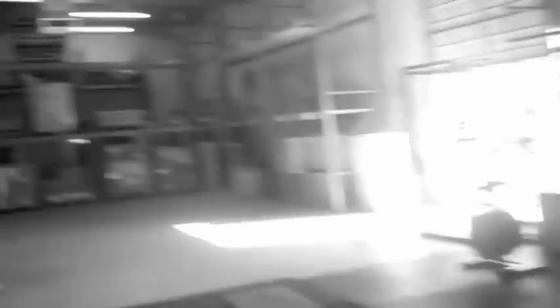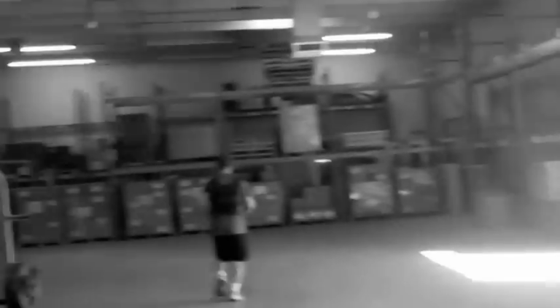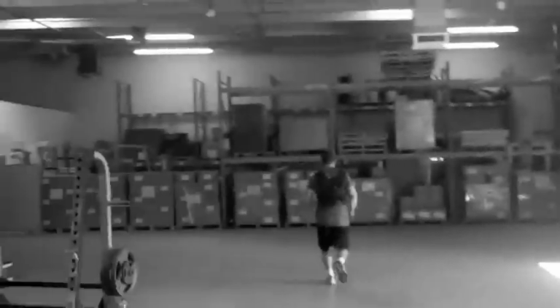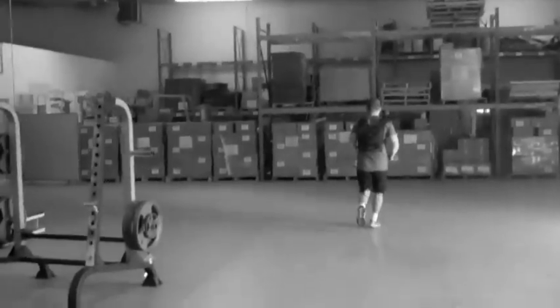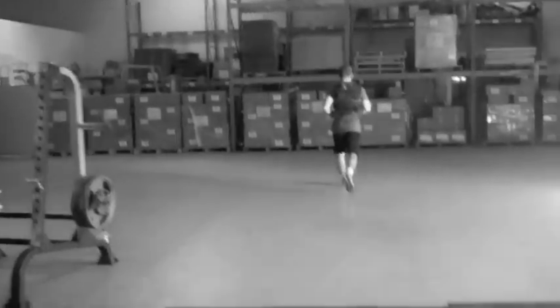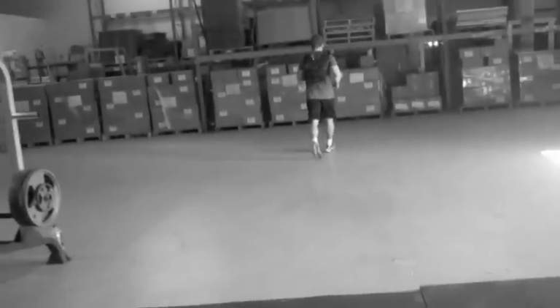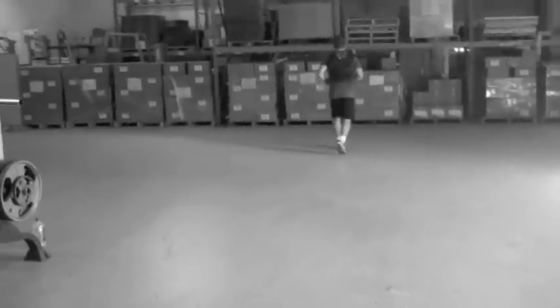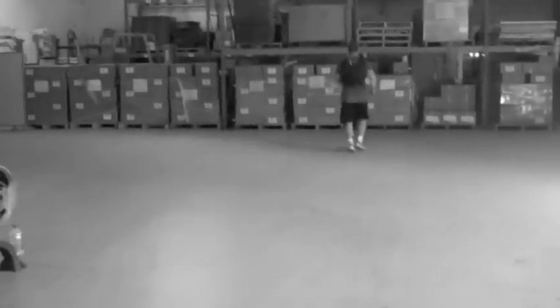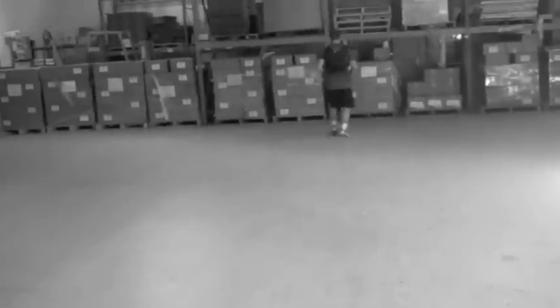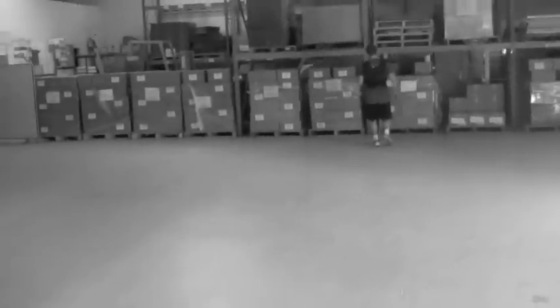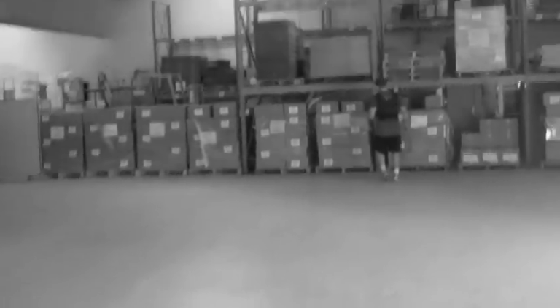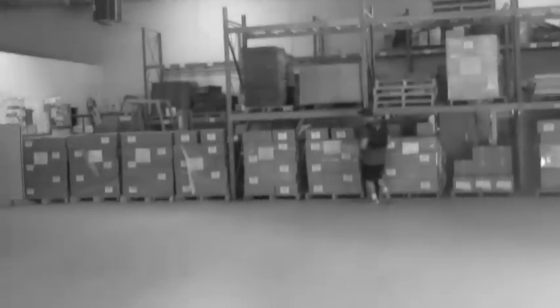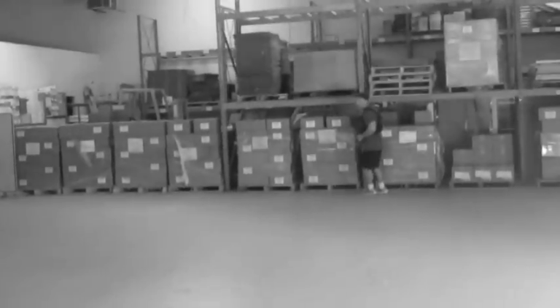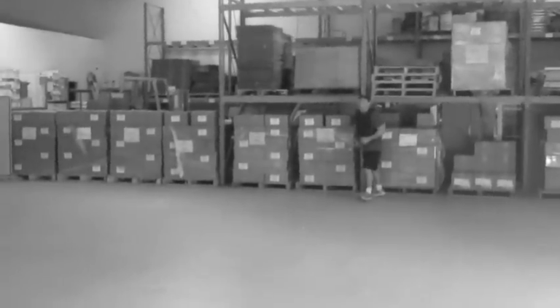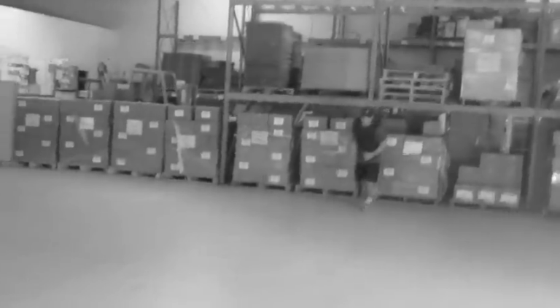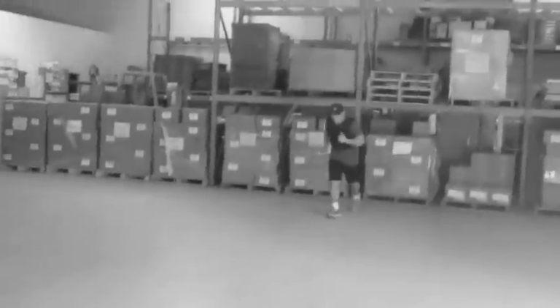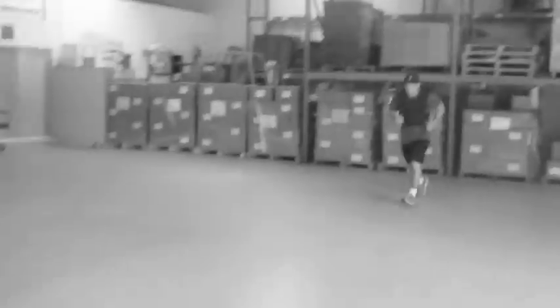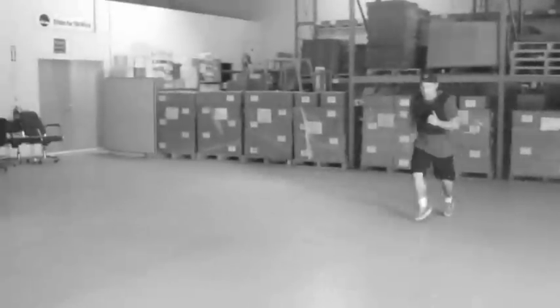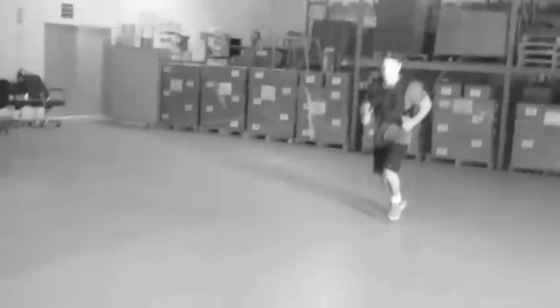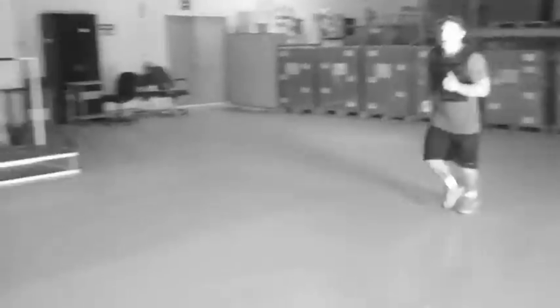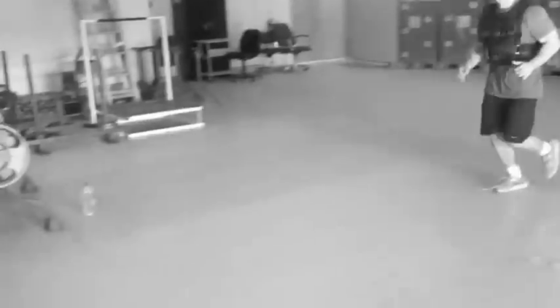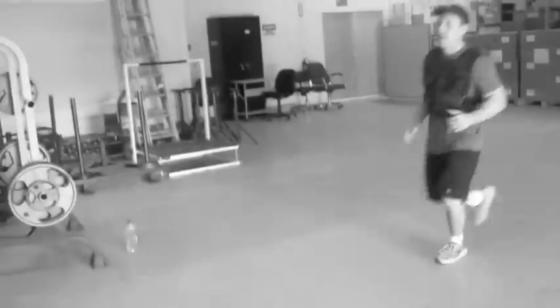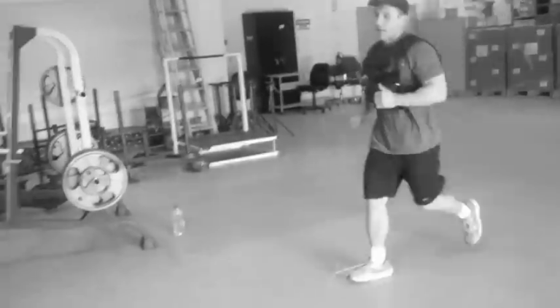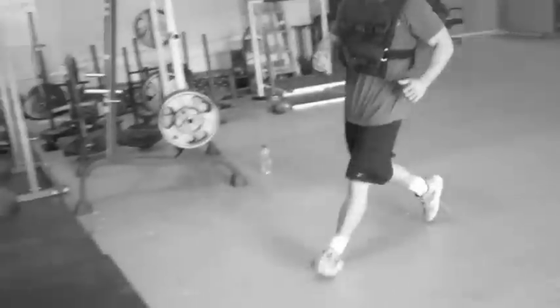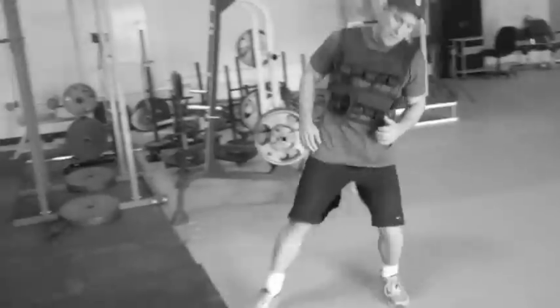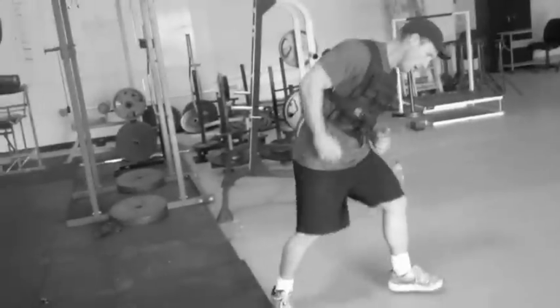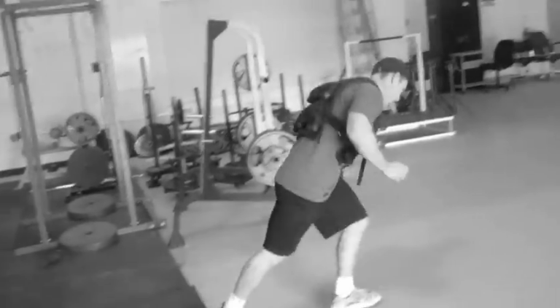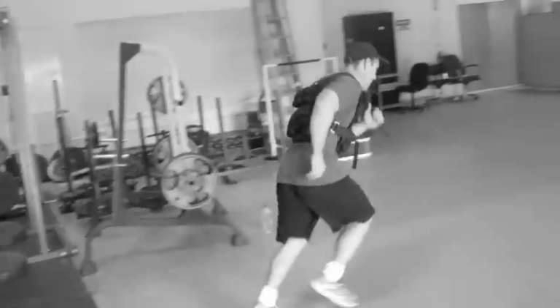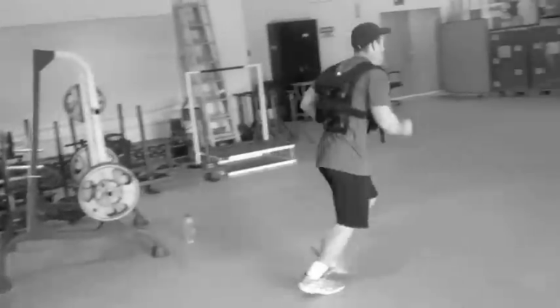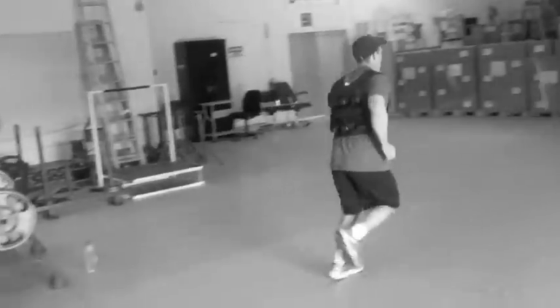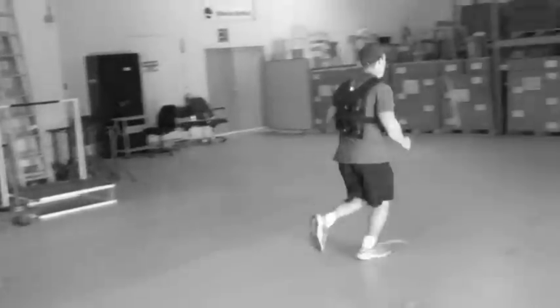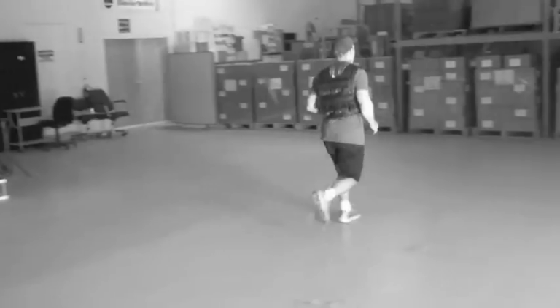To a 40-yard shuttle sprint. Make sure you're not touching the line, just with your foot. We've got a 10-yard course here, doing it back and forth twice.